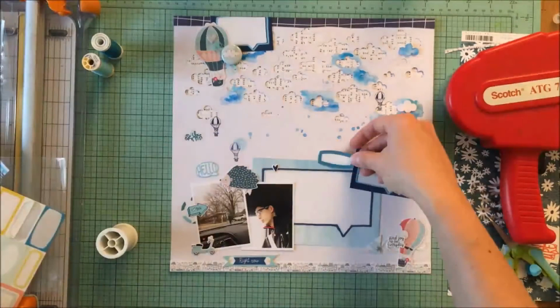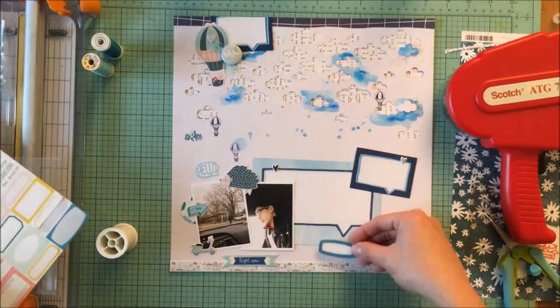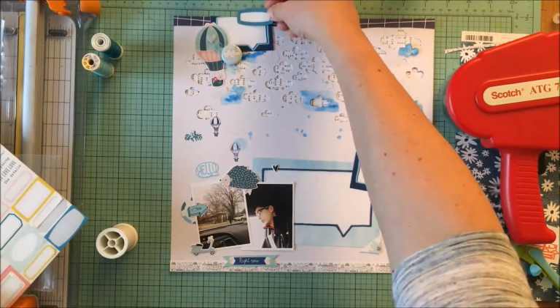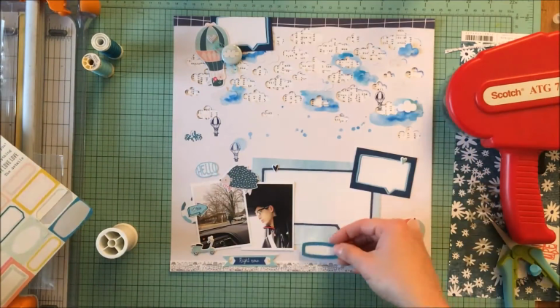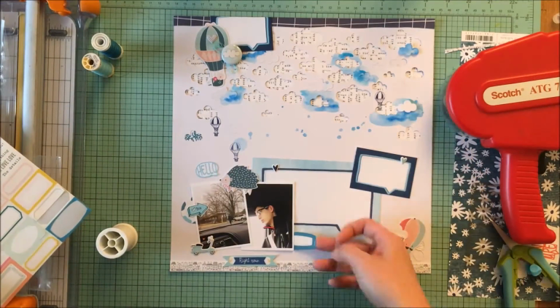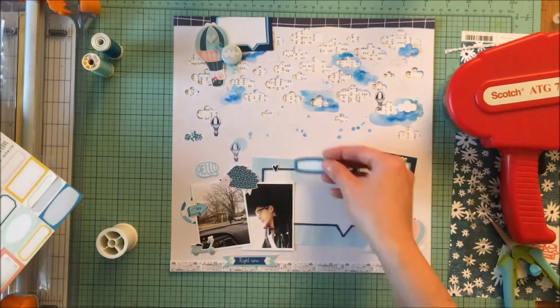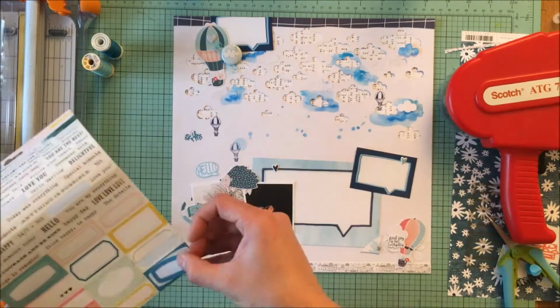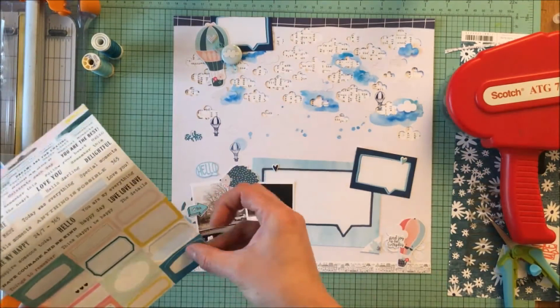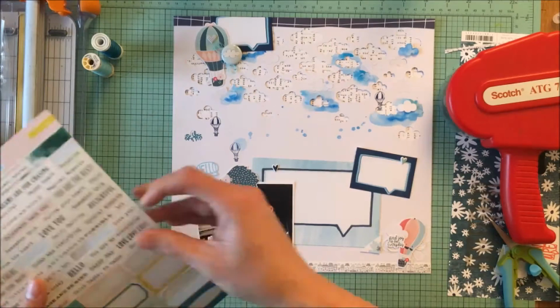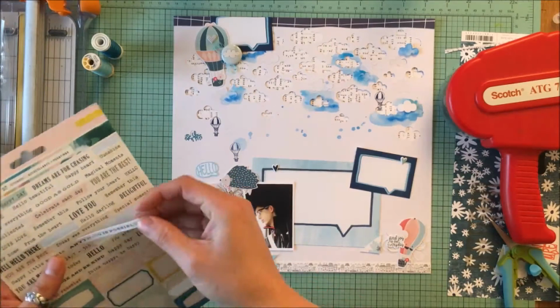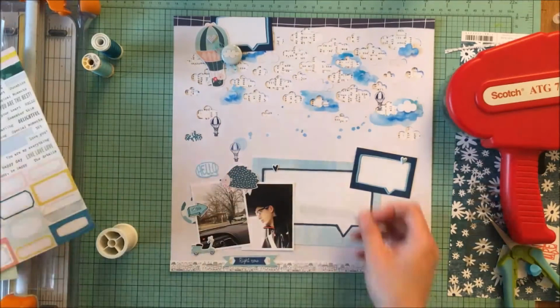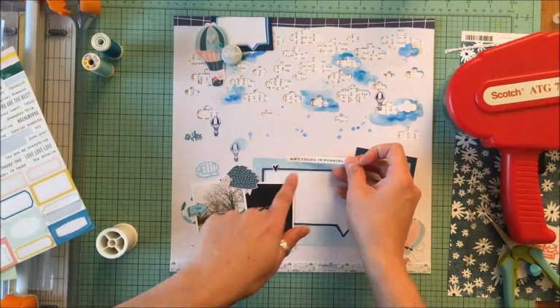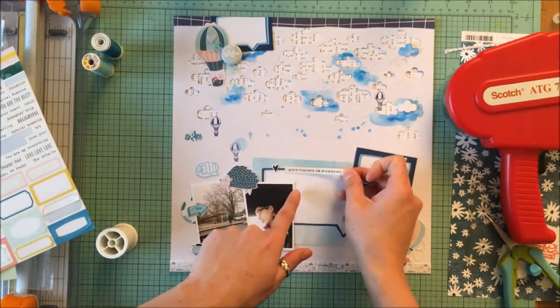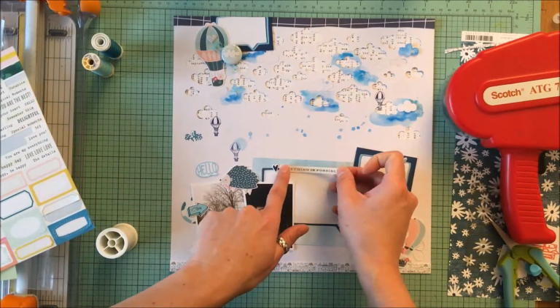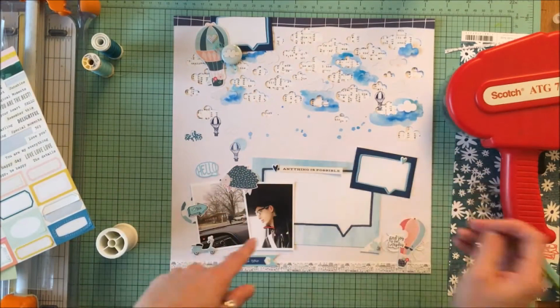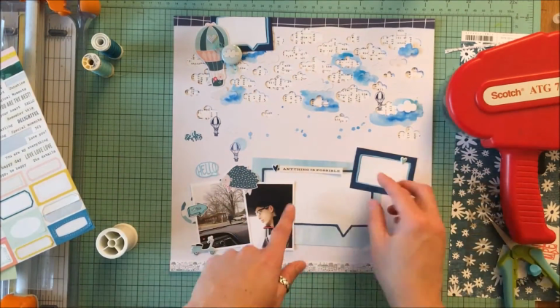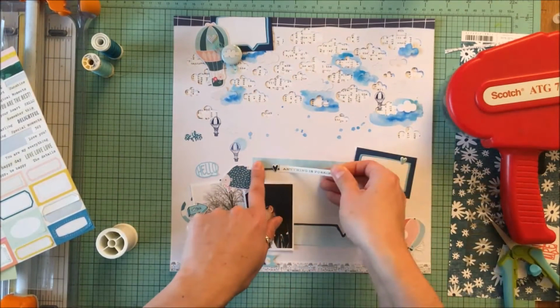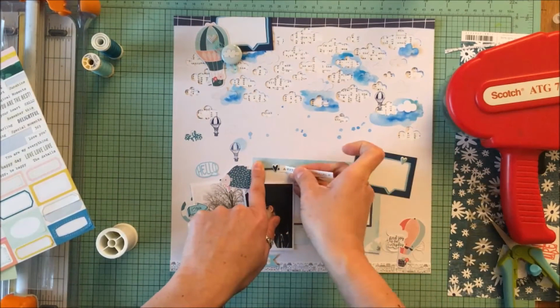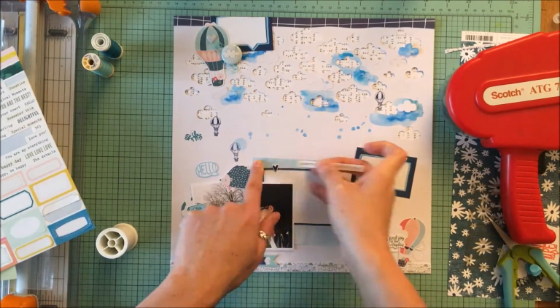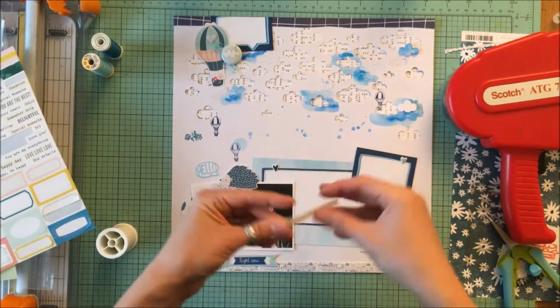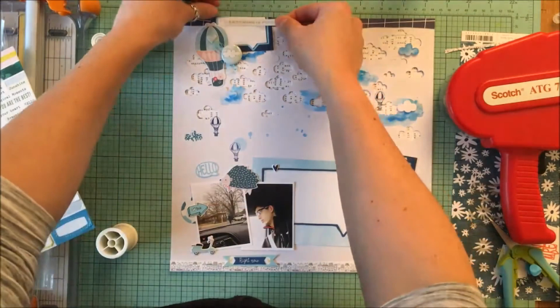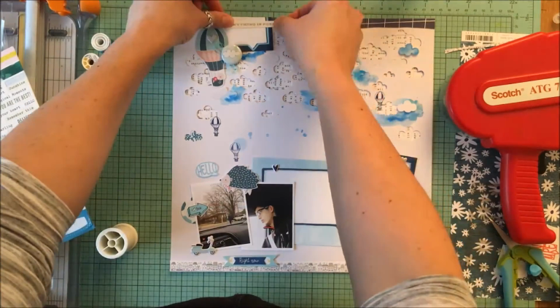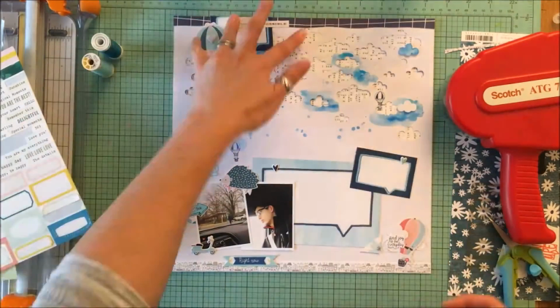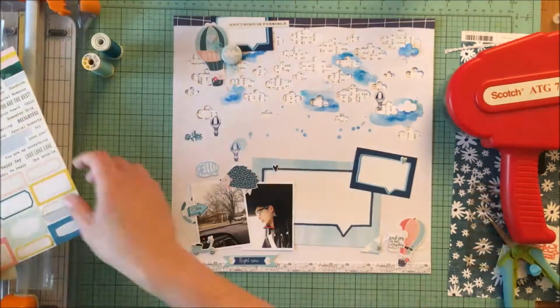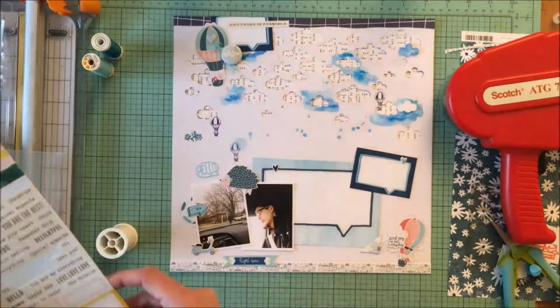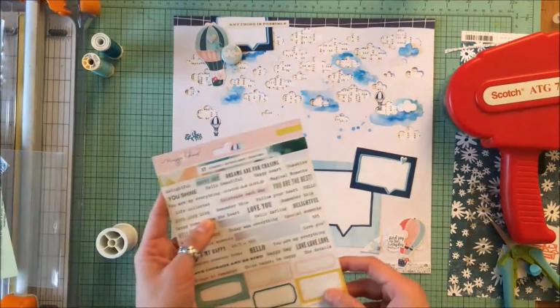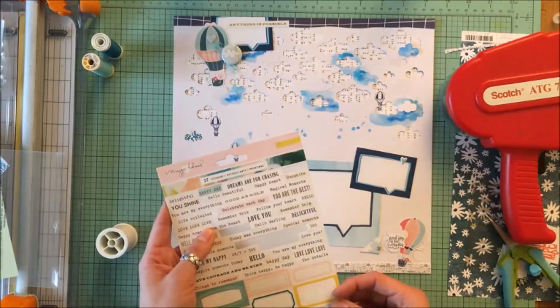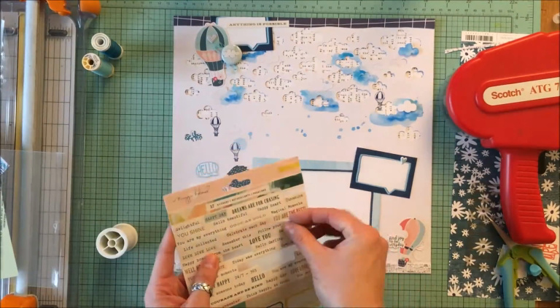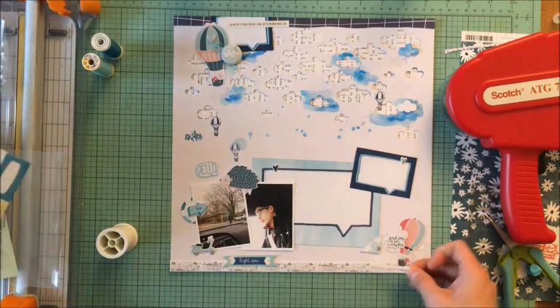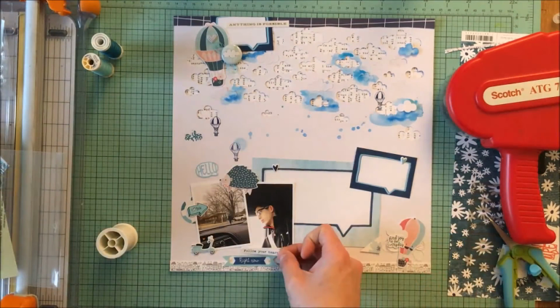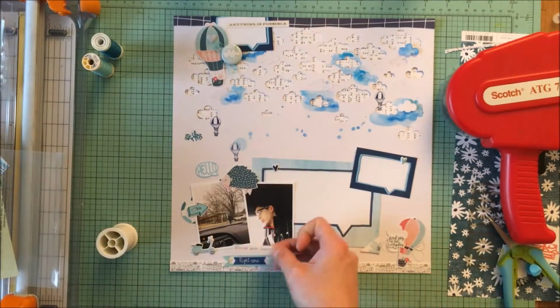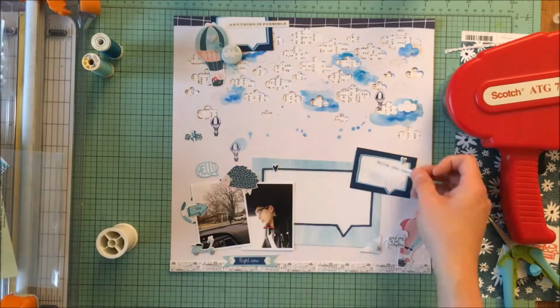I get the Maggie Holmes stickers and I really like these labels, but I end up going with a lot of these words that I had mentioned earlier just to support Nicholas's emotions as he was waiting for this experience.